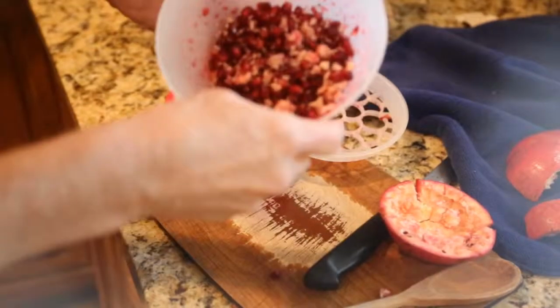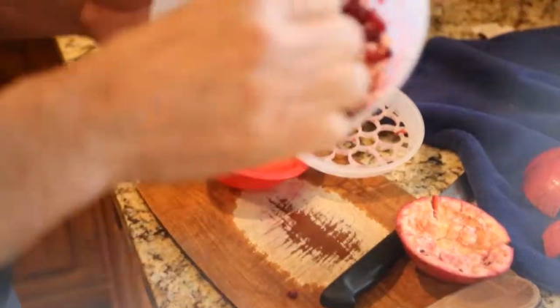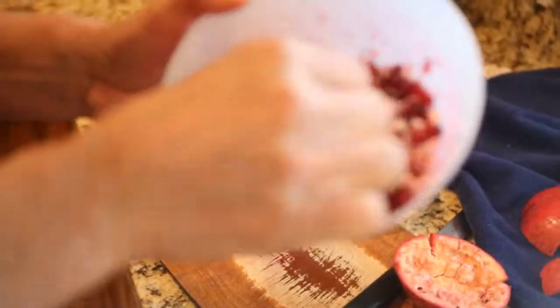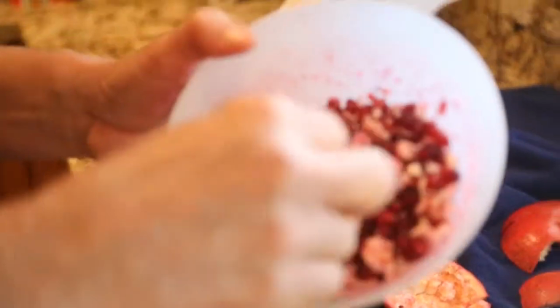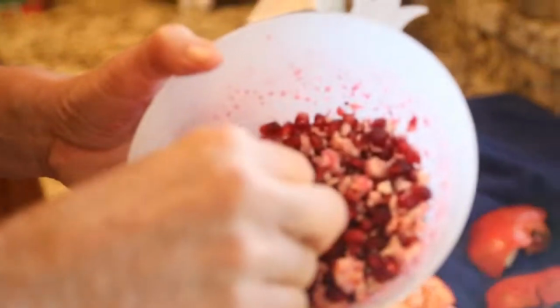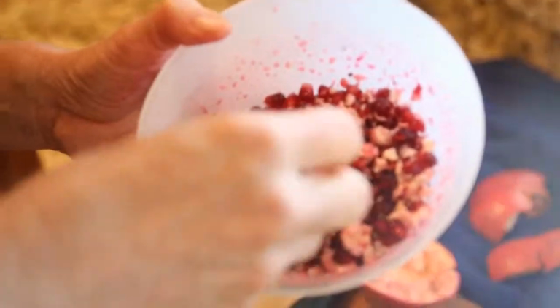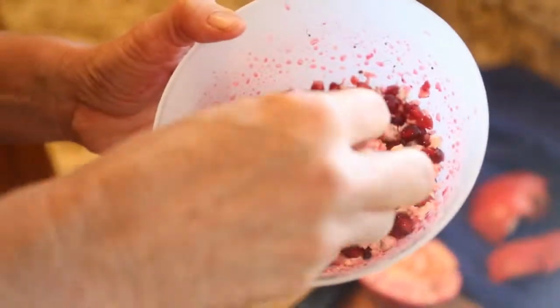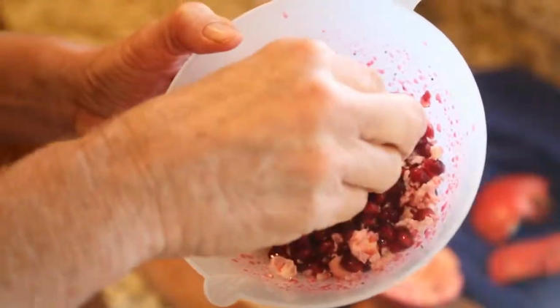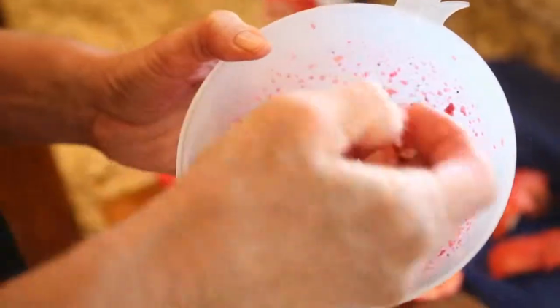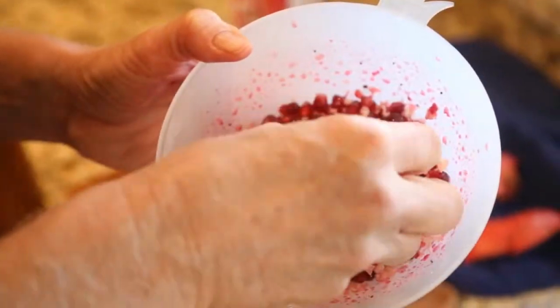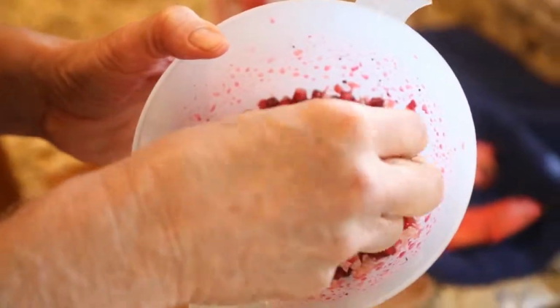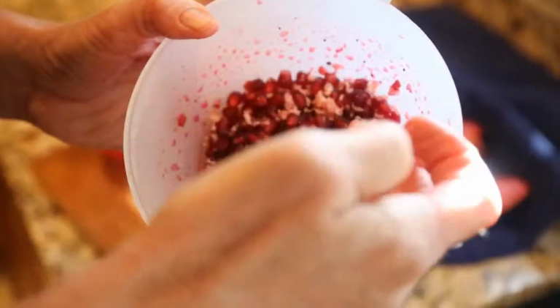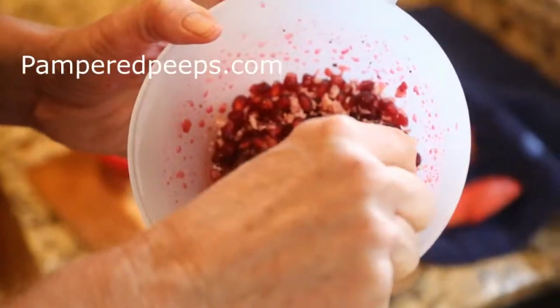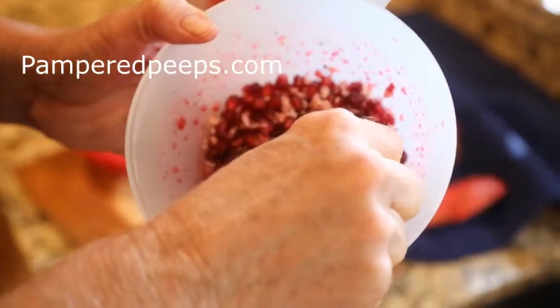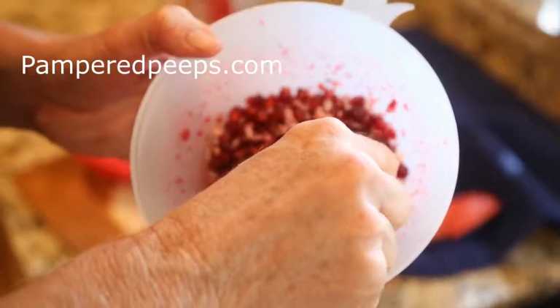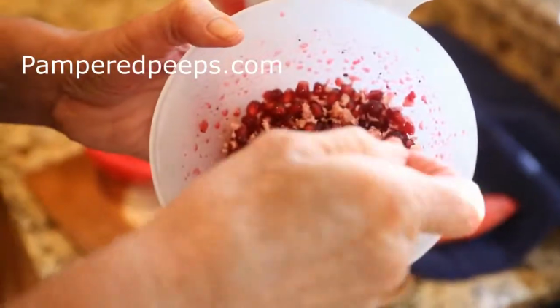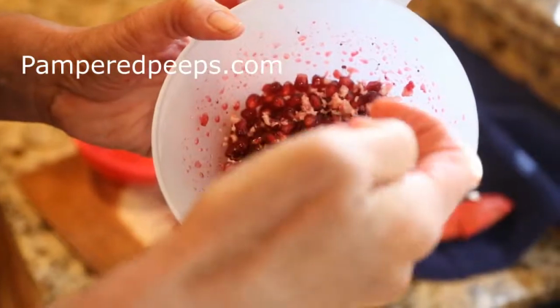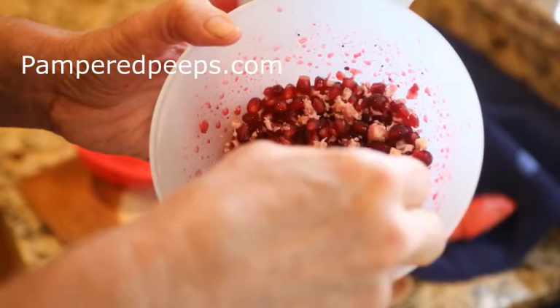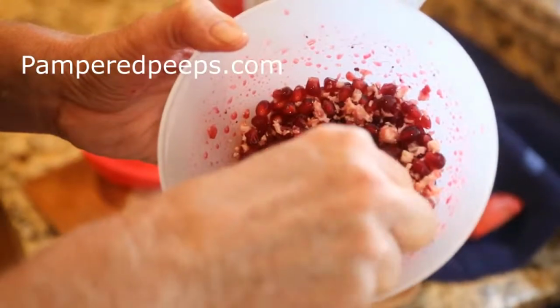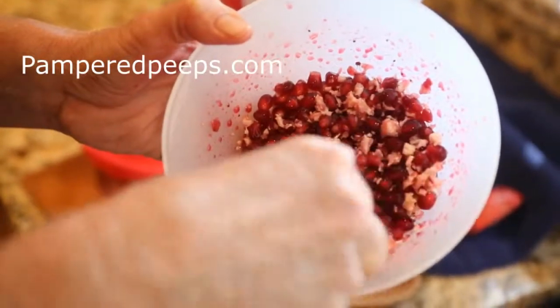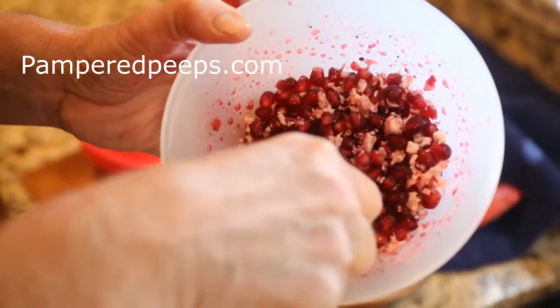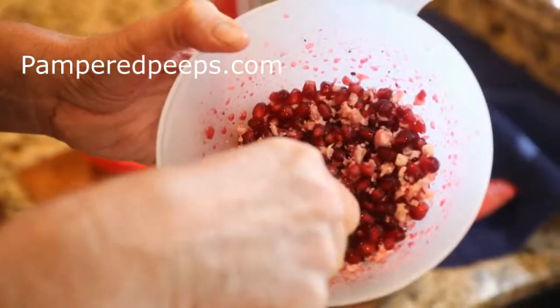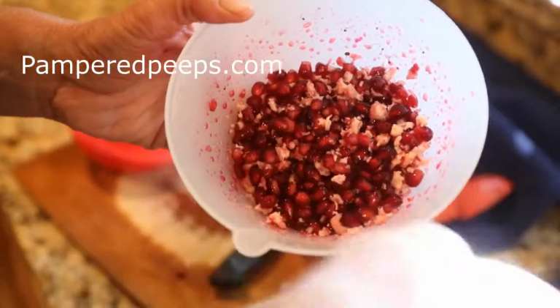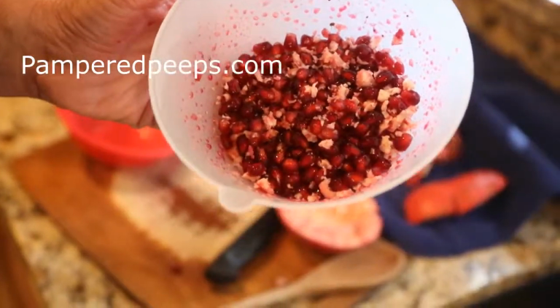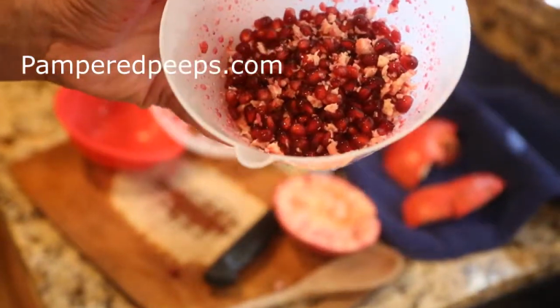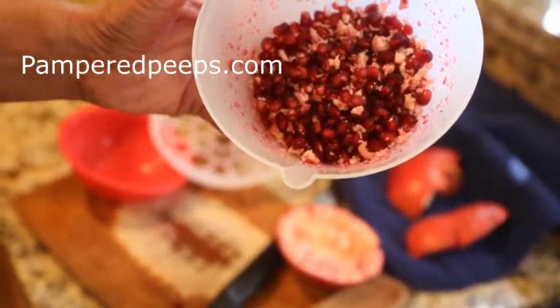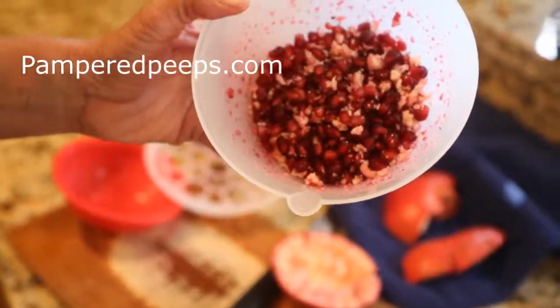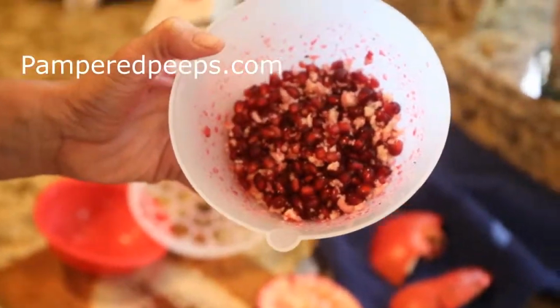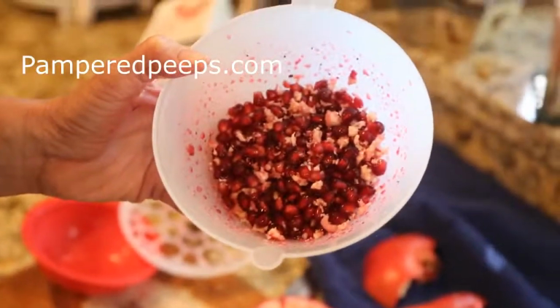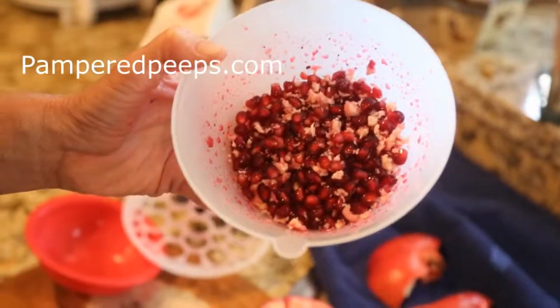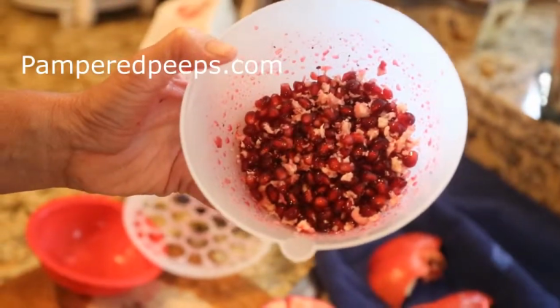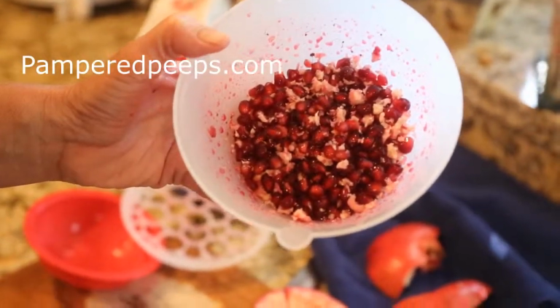There's a little bit of the membrane in there, but it quickly picks out, especially for birds. It's good. And it's good for me, too.